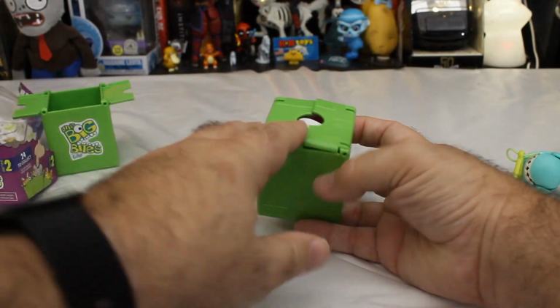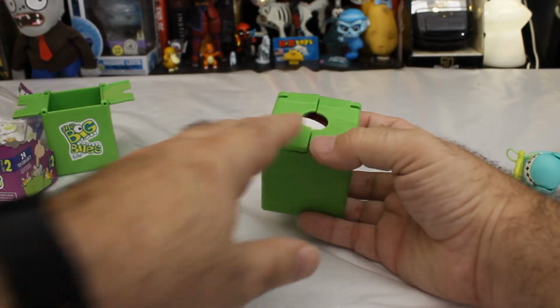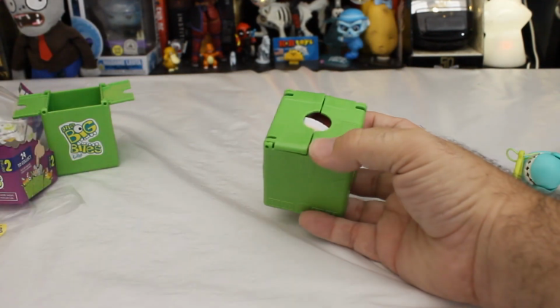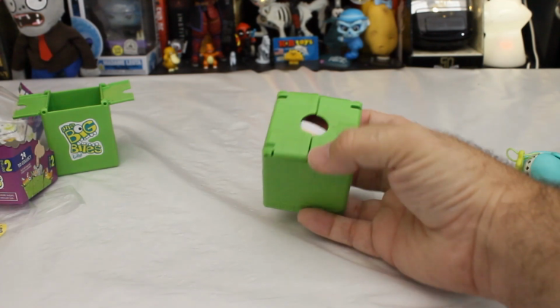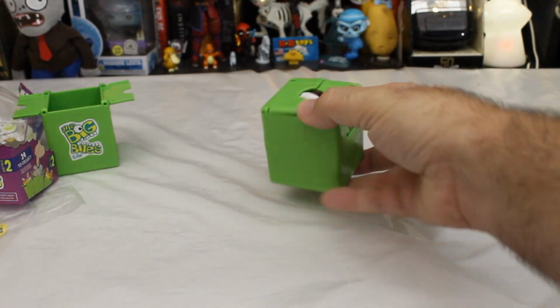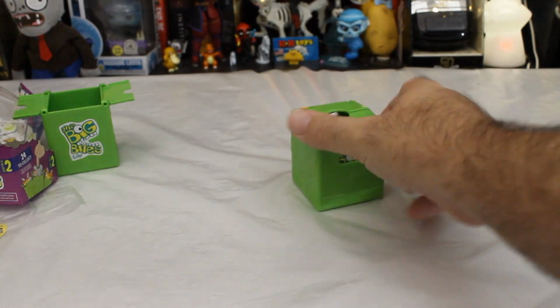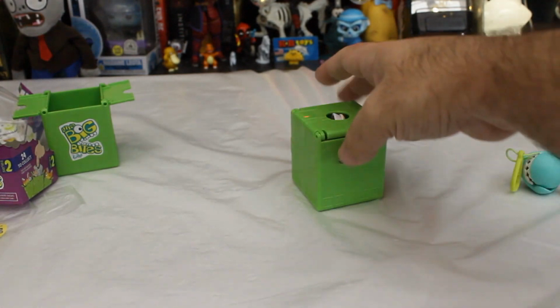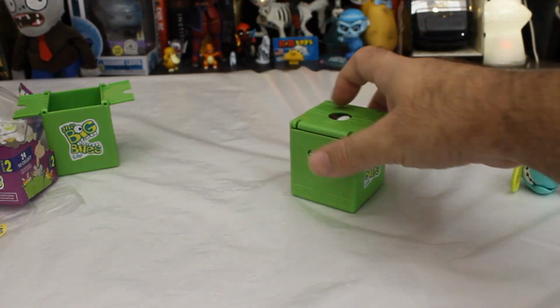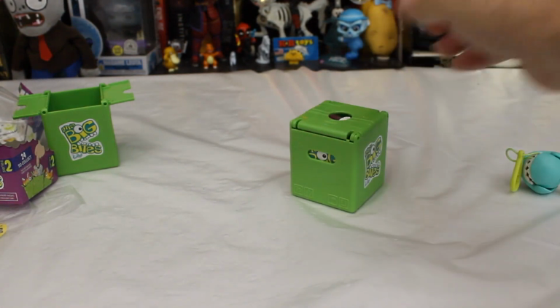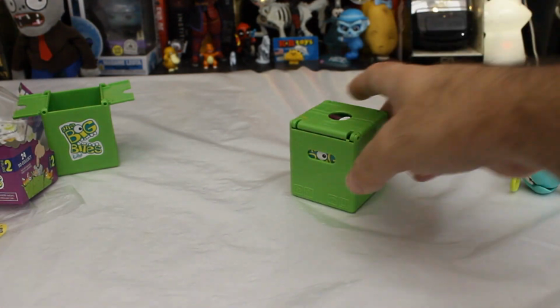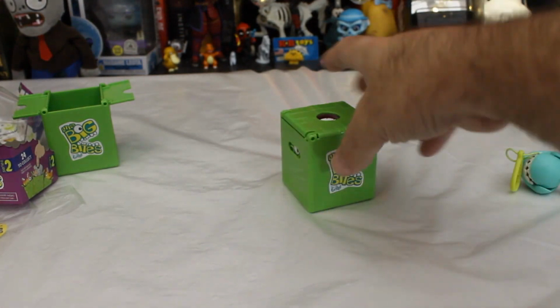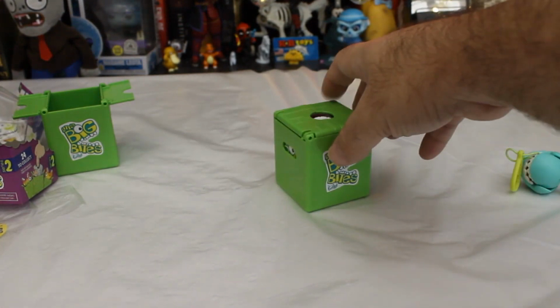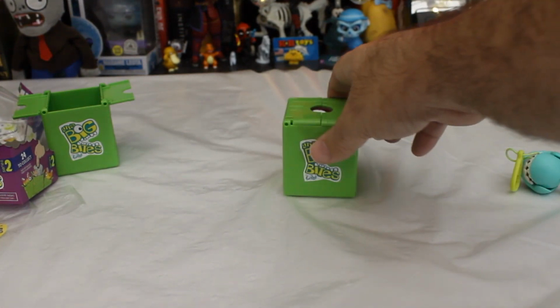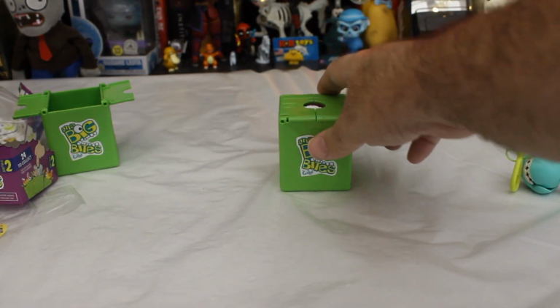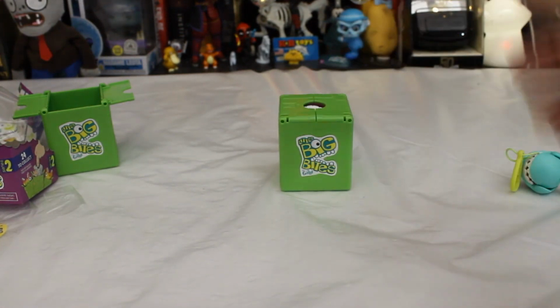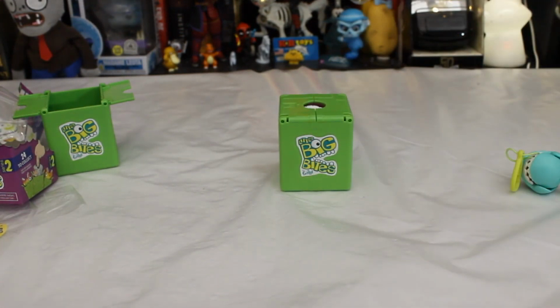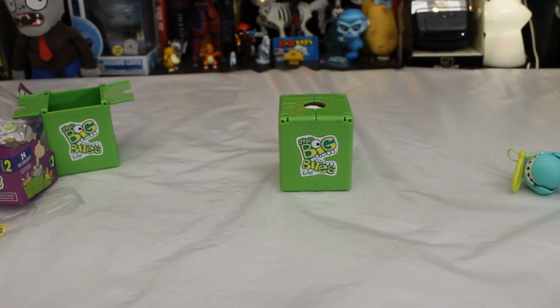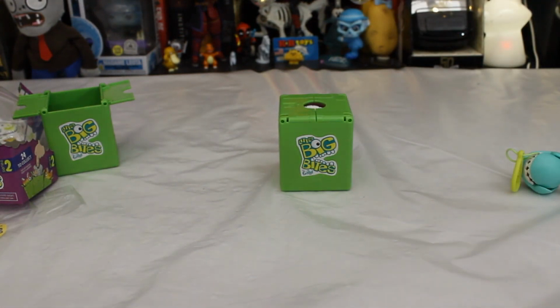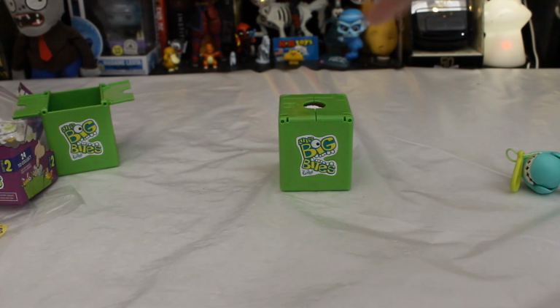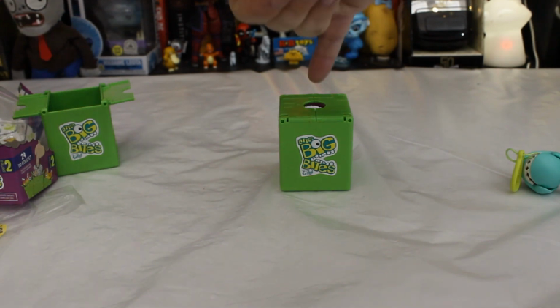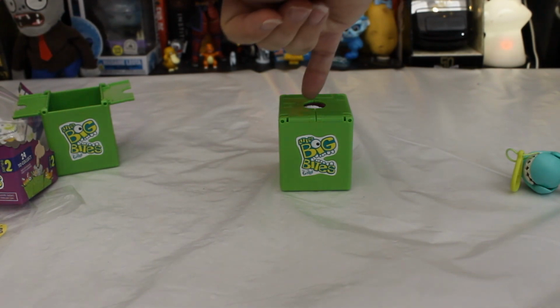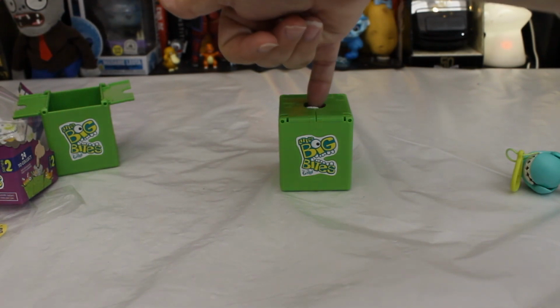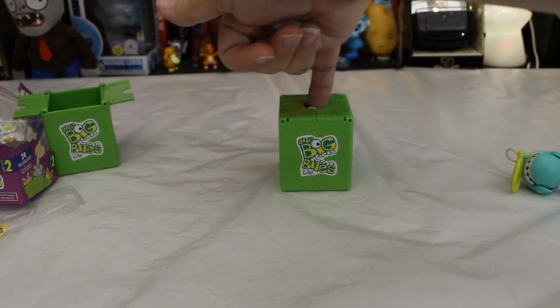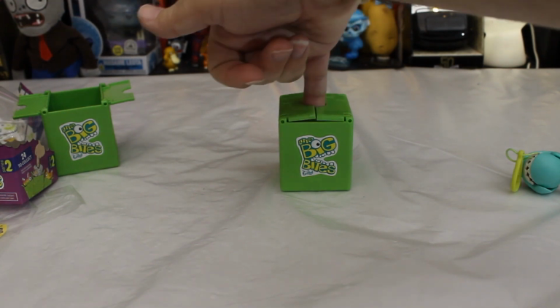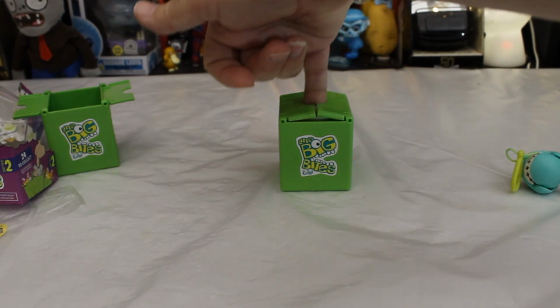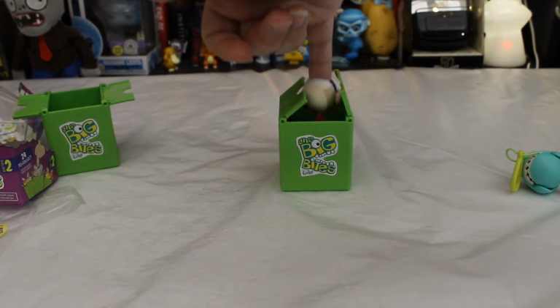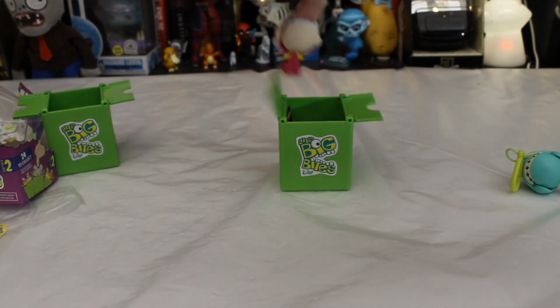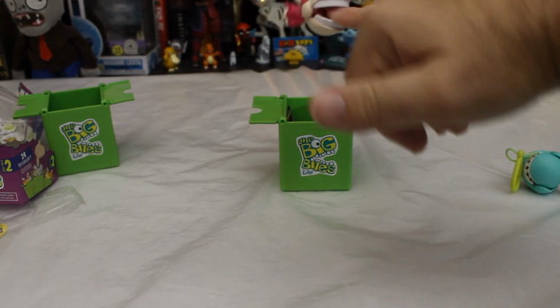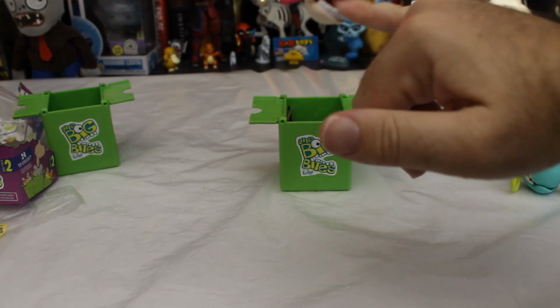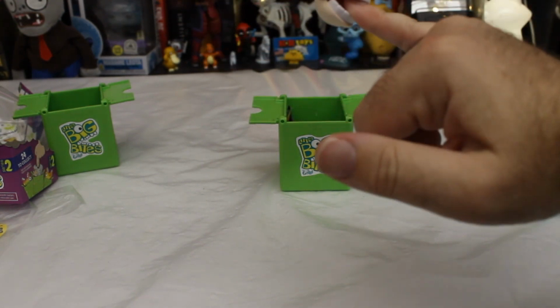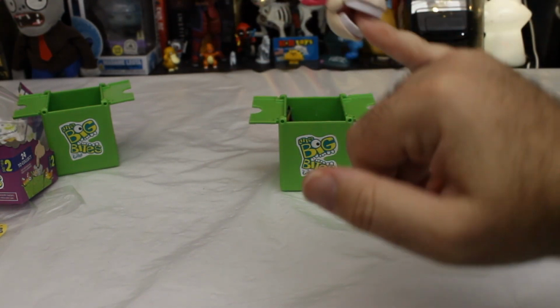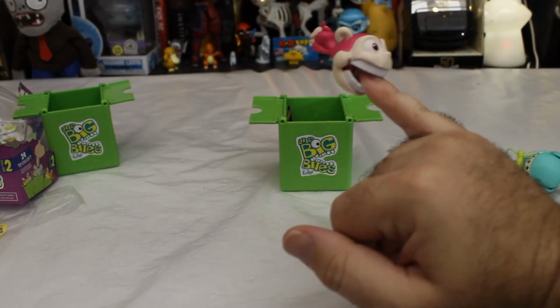Since we've got something different here, I'm kind of hoping for the gnome — I'll be honest with you. The gnome seems like the most interesting one. All right, let's do it. And I got a pink monkey.